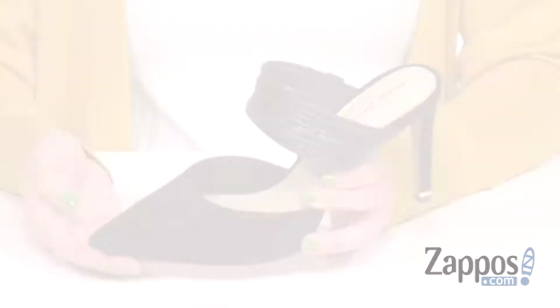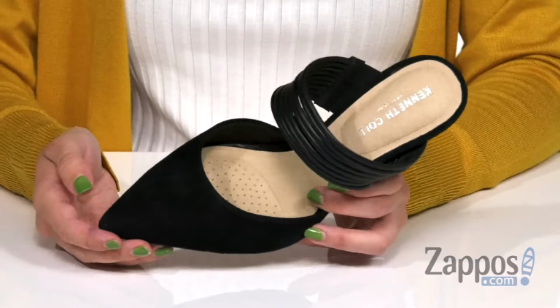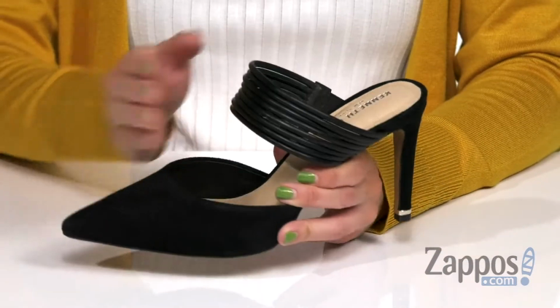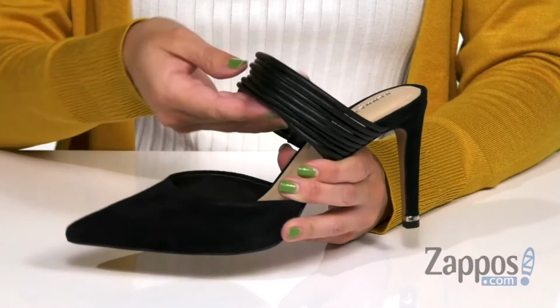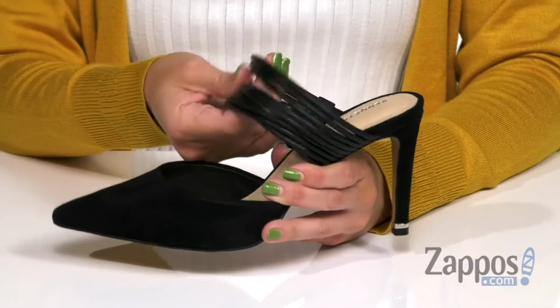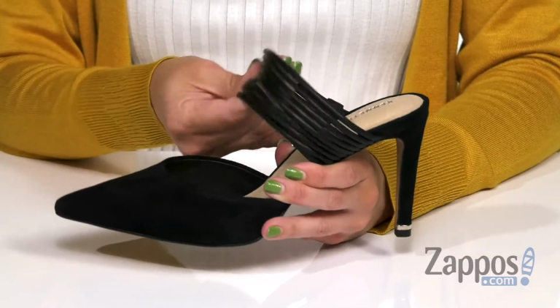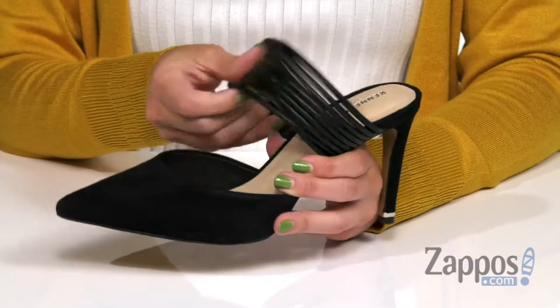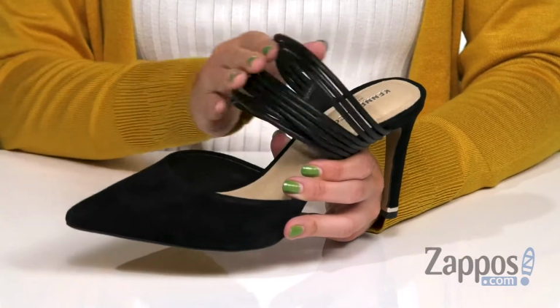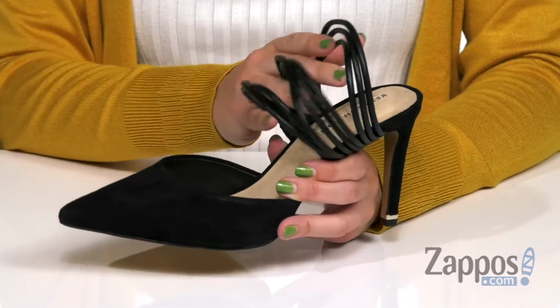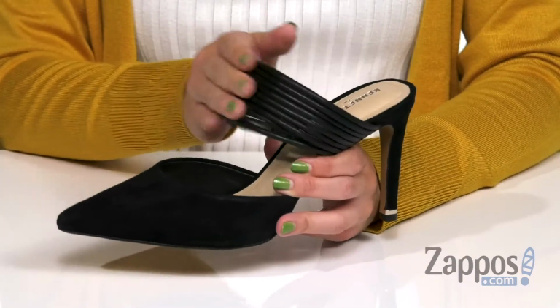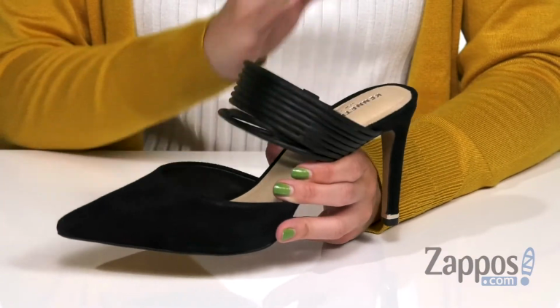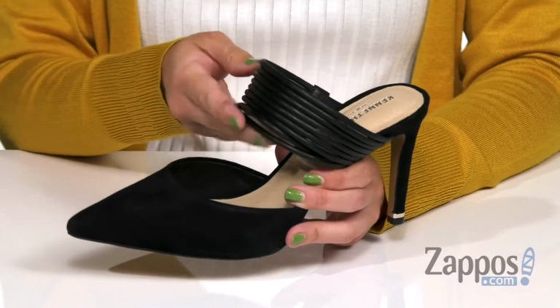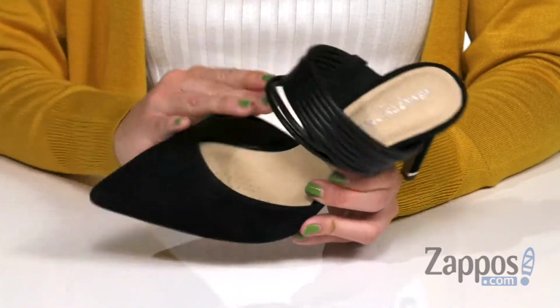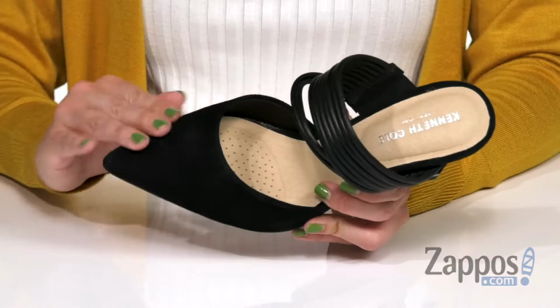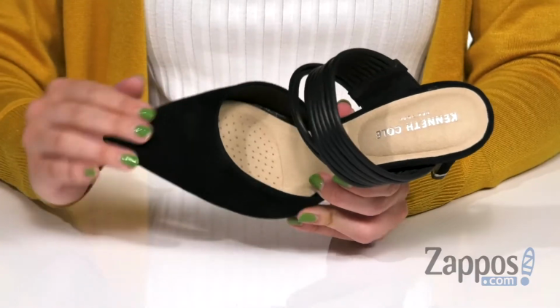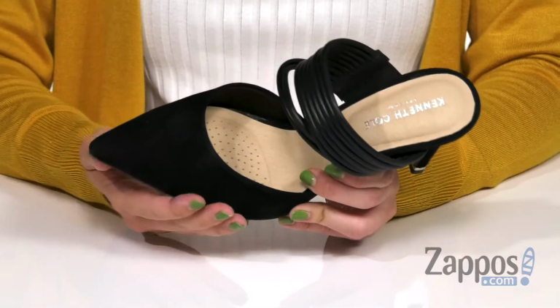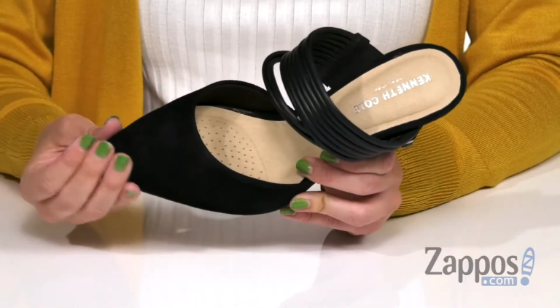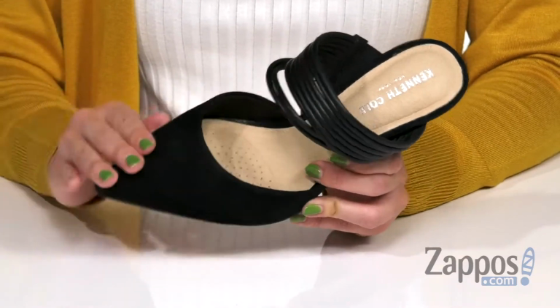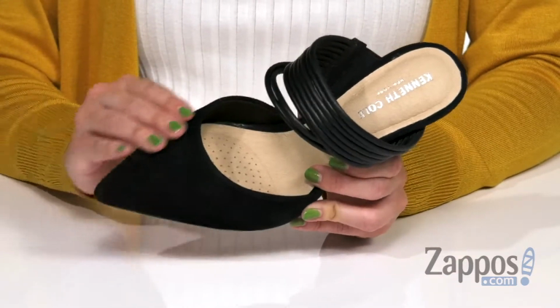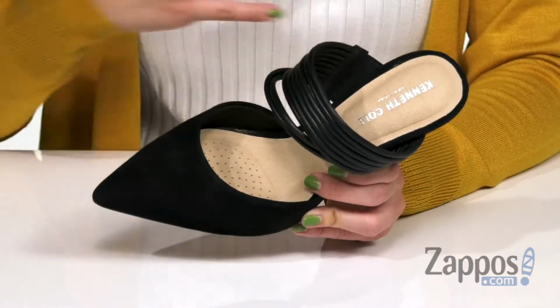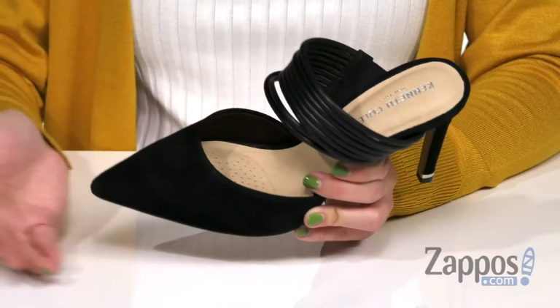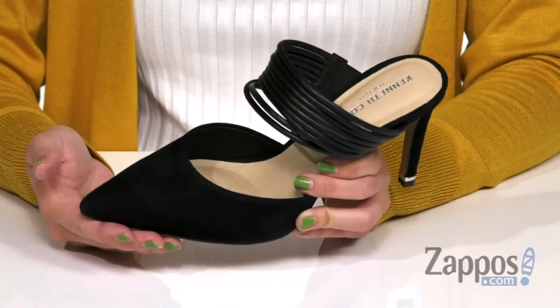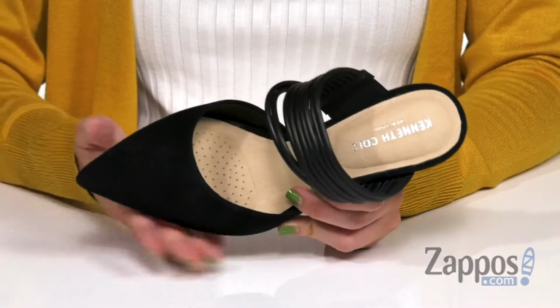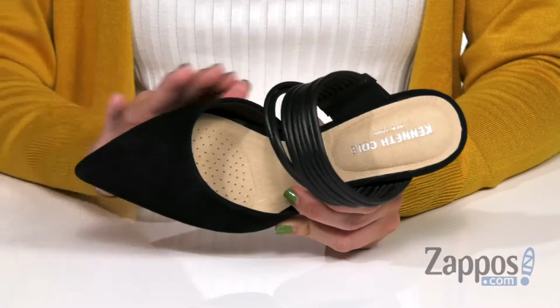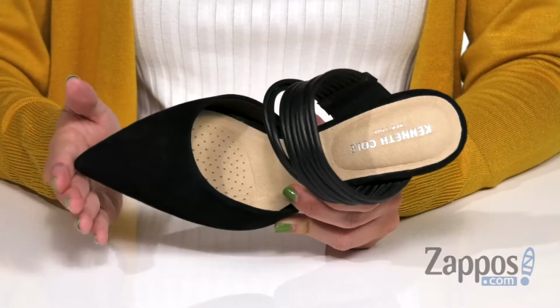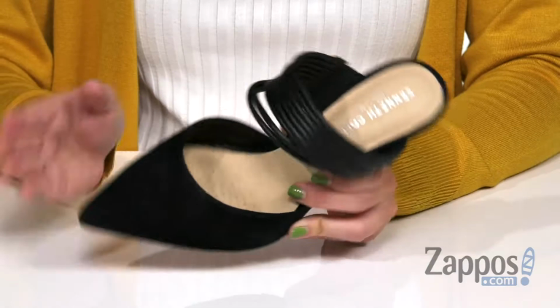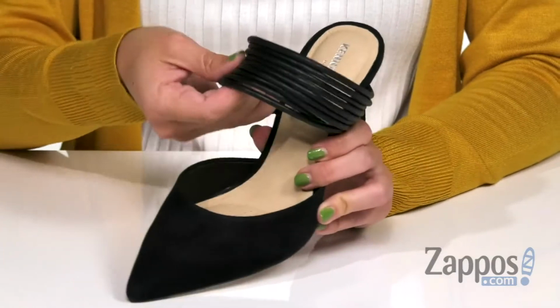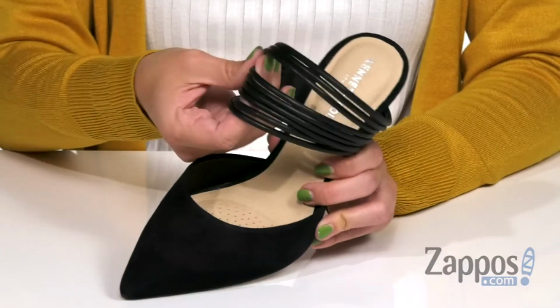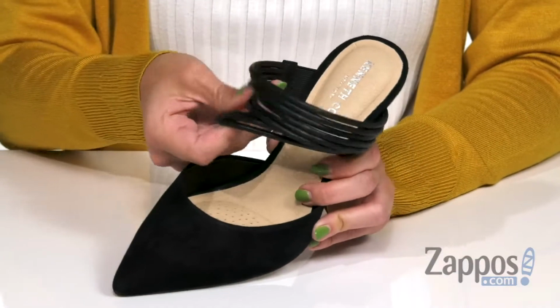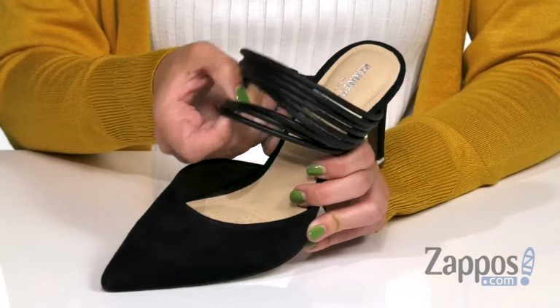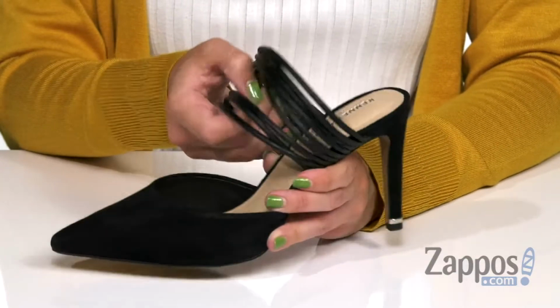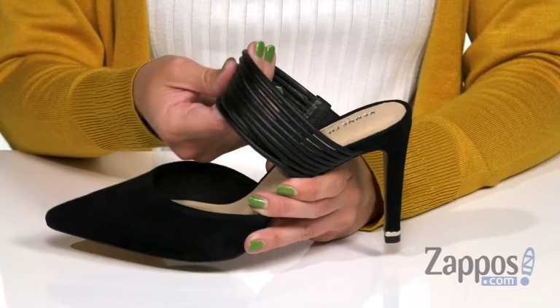These are really going to spice up an outfit. I love how unique this is — it's got a really soft leather upper. There's a variety of different uppers, and you've got a pointed toe with this fun strappy detail over the vamp.